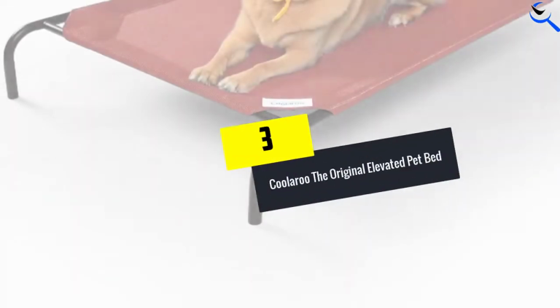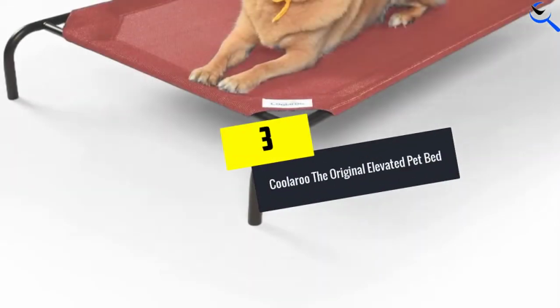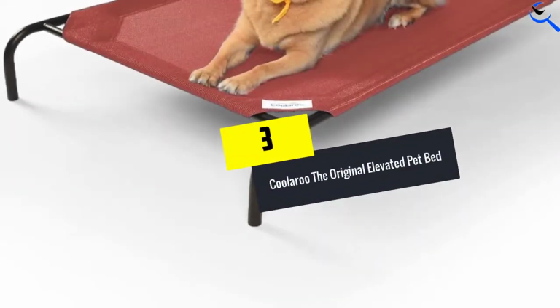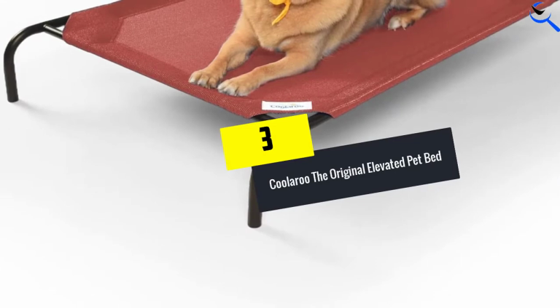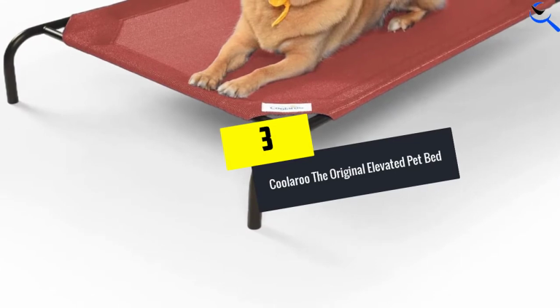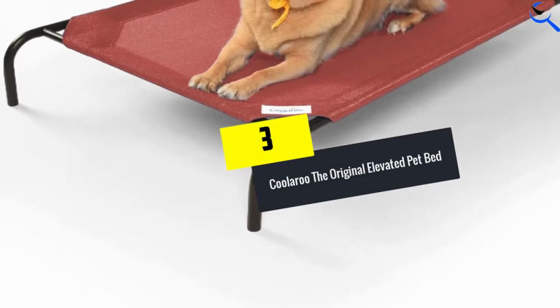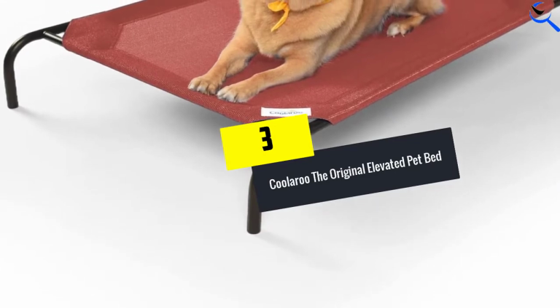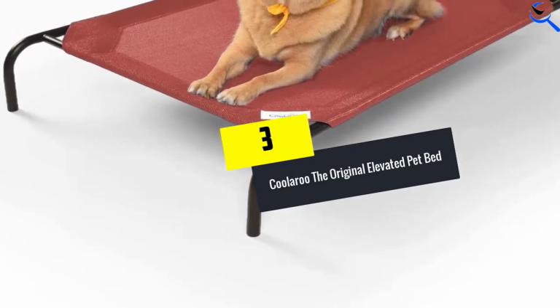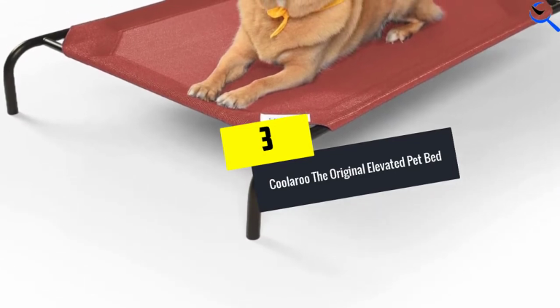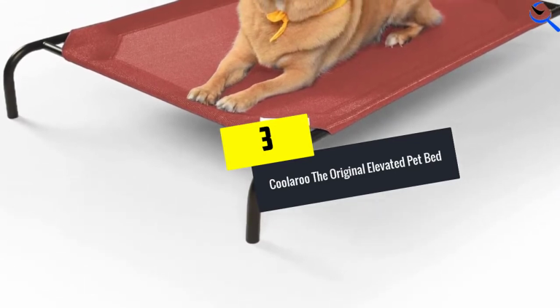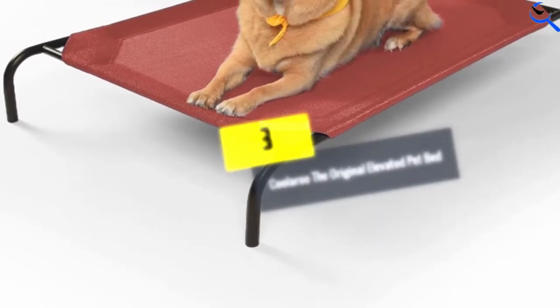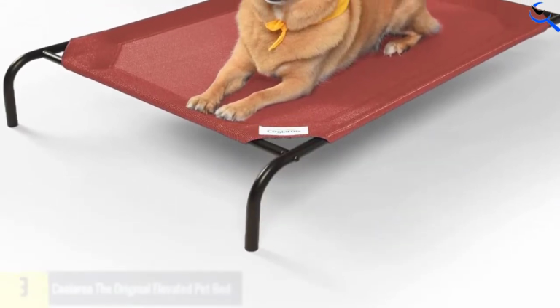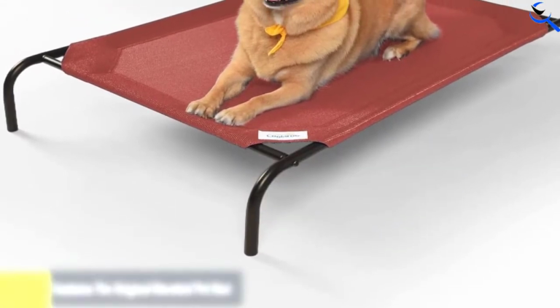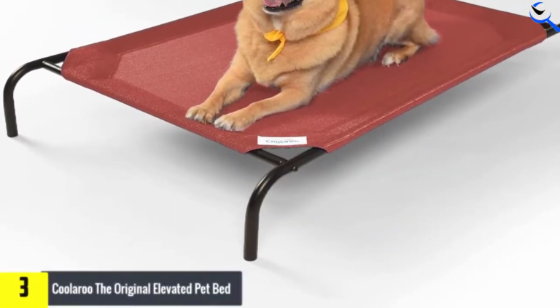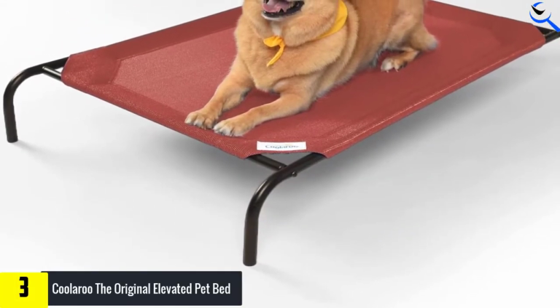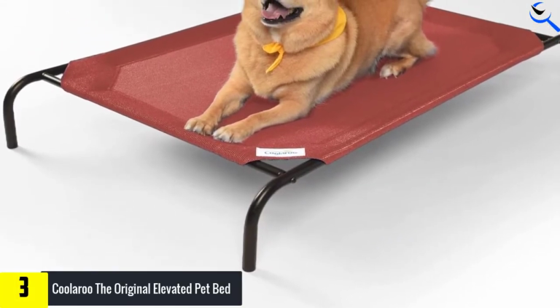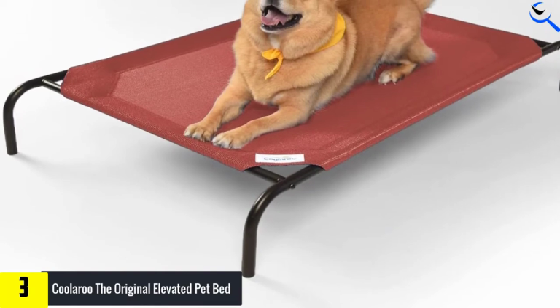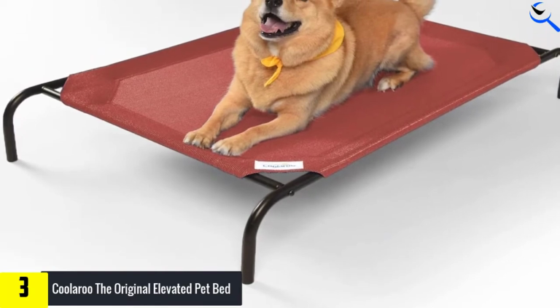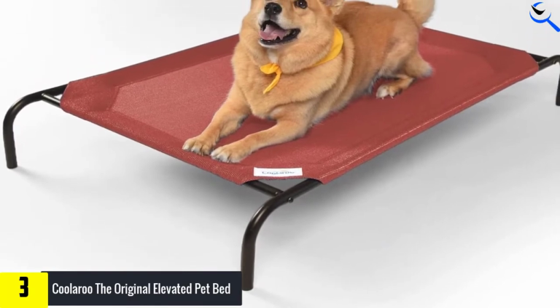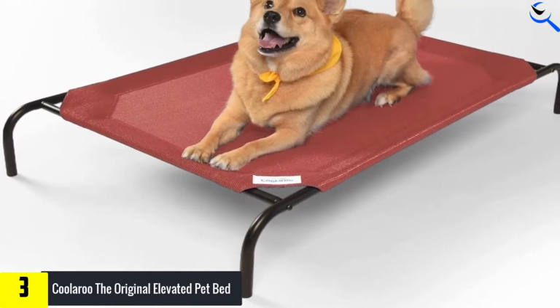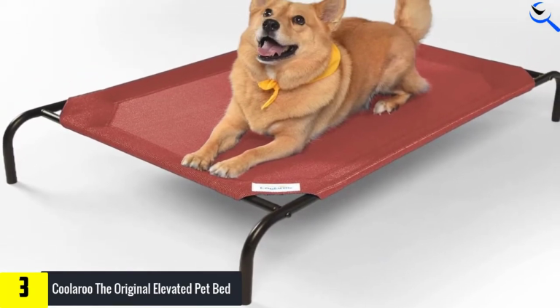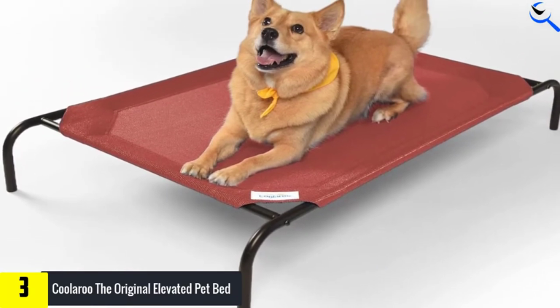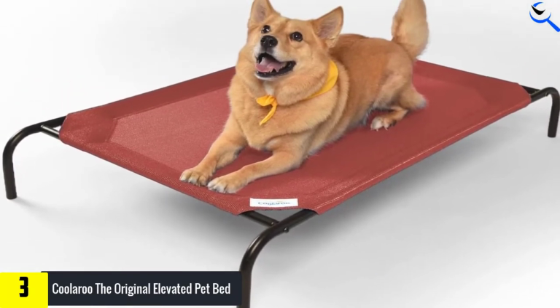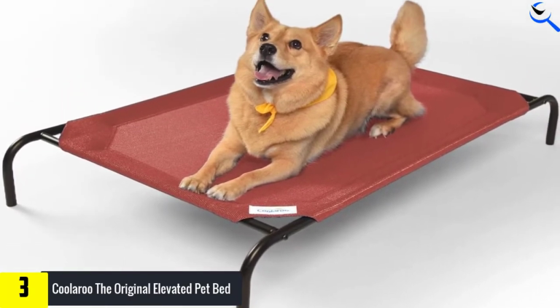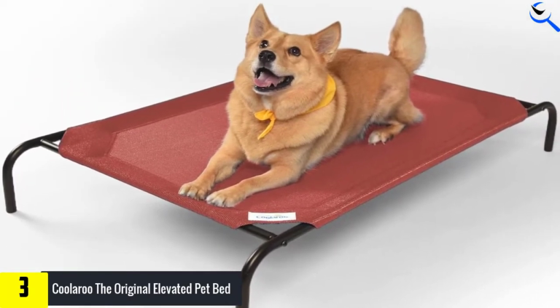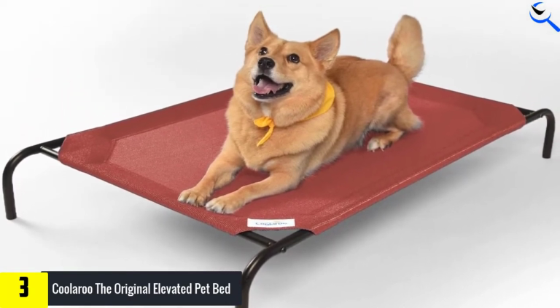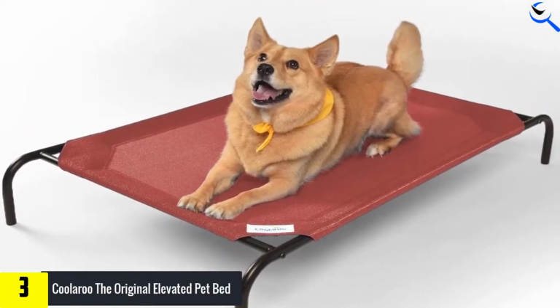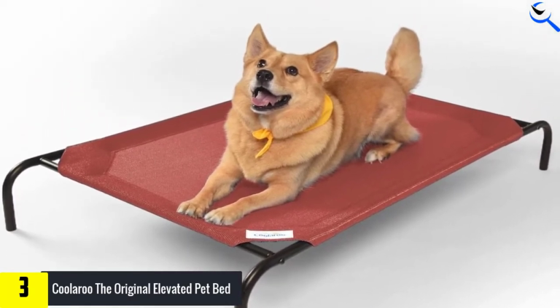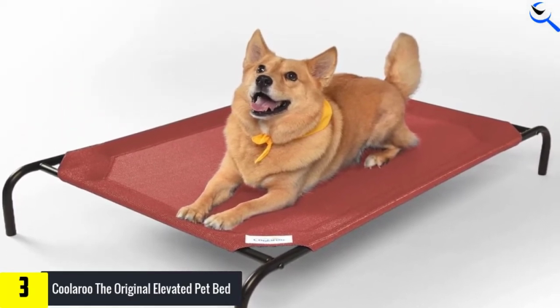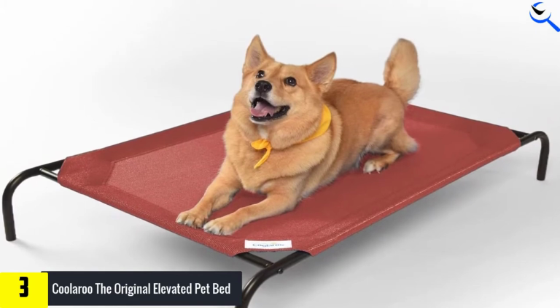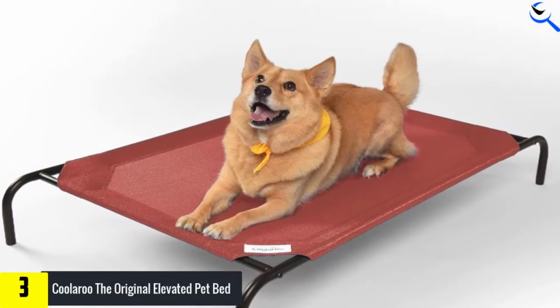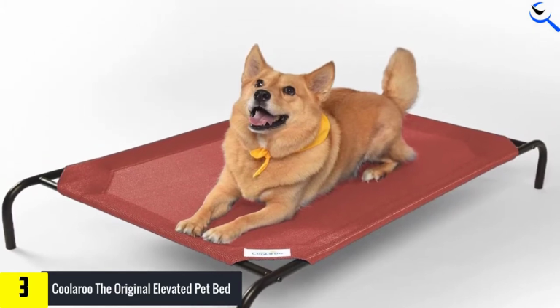At number 3, we have the Coolaroo the original elevated pet bed. With a similar construction to the Amazon Basics bed, the metal frame provides sturdy support while allowing air to pass beneath the bed and through its mesh-like material.